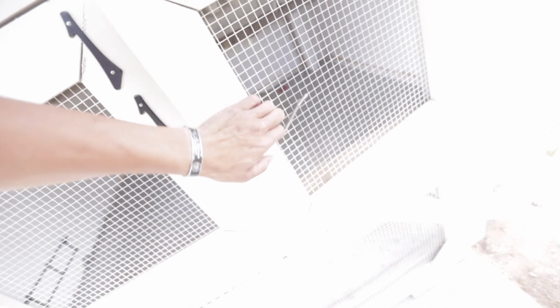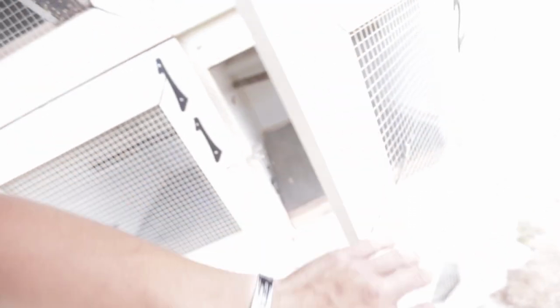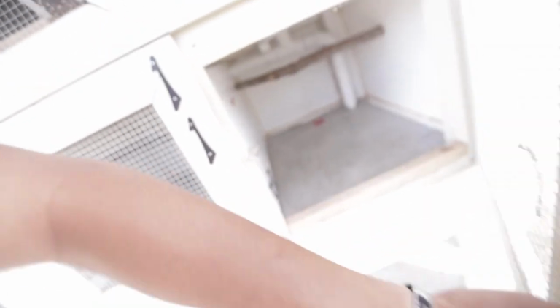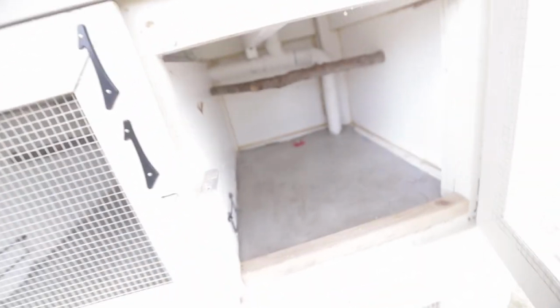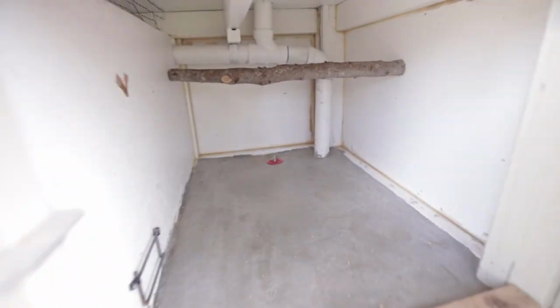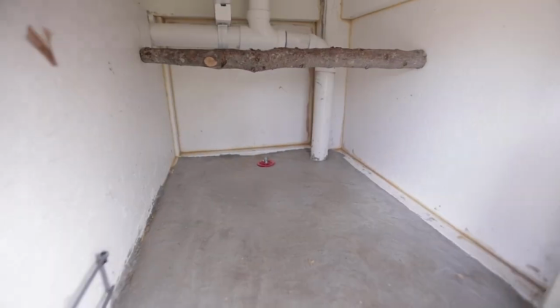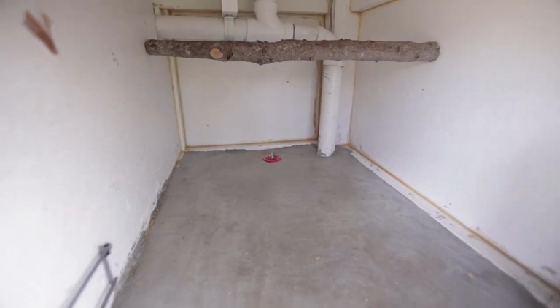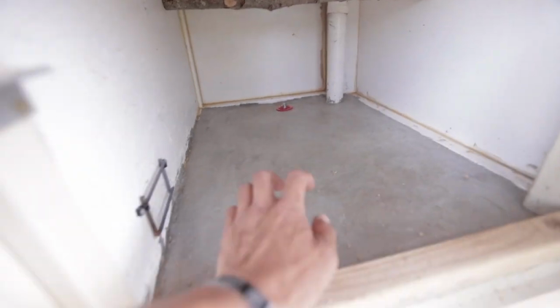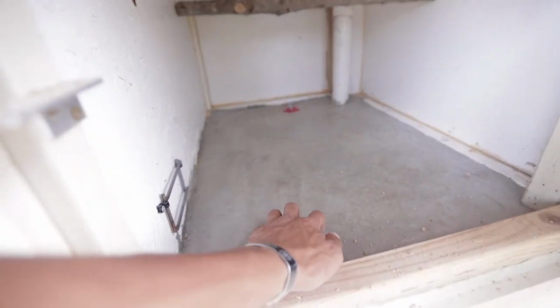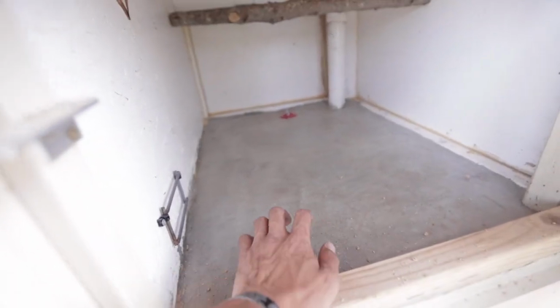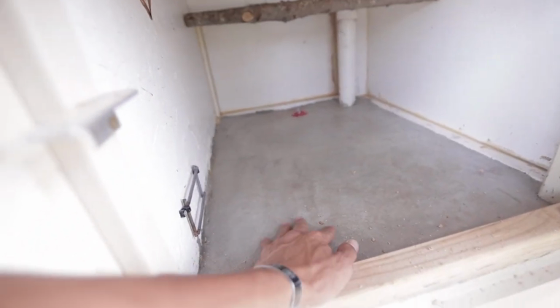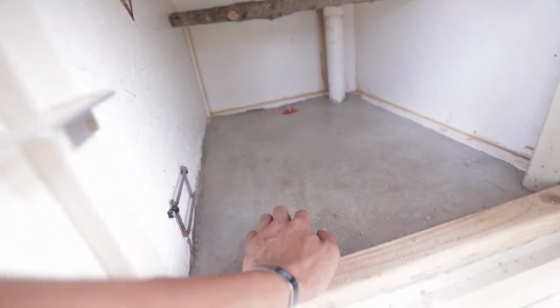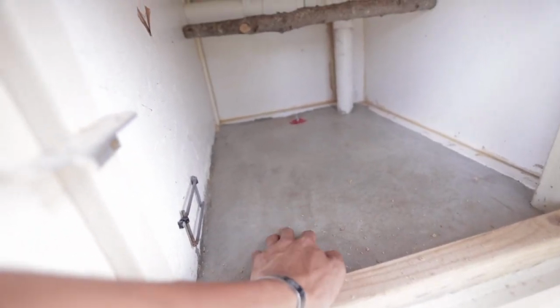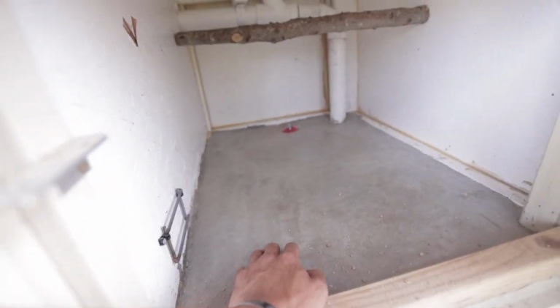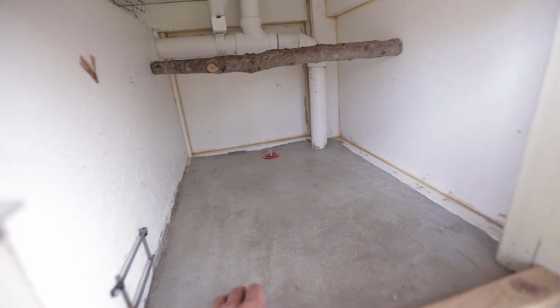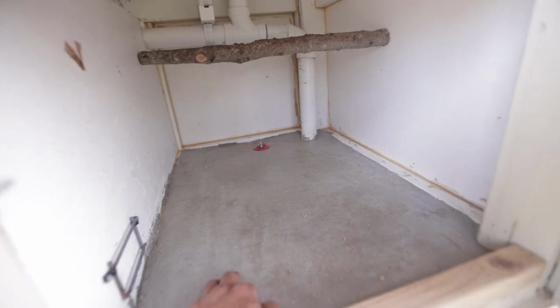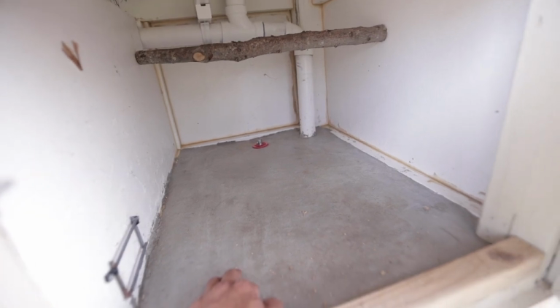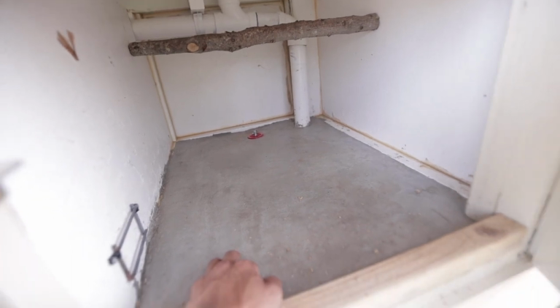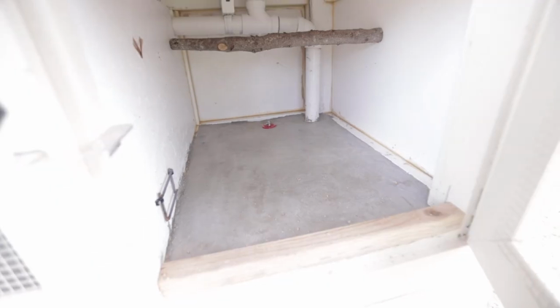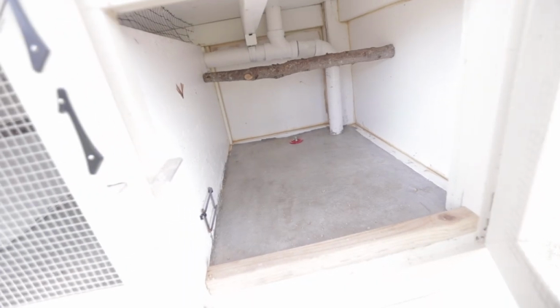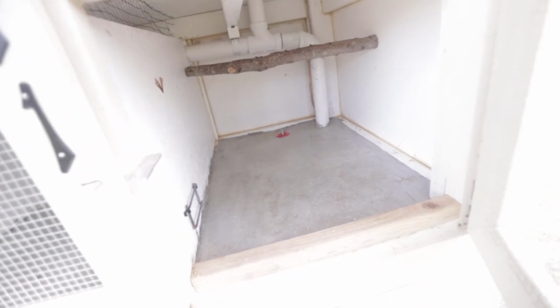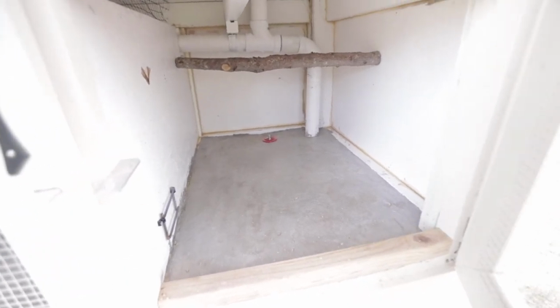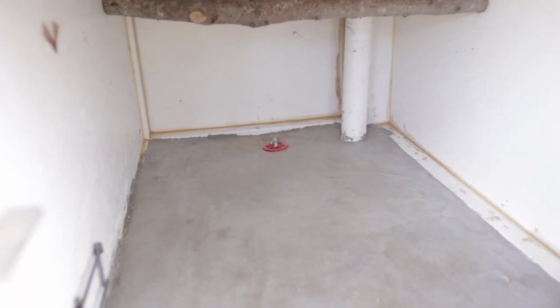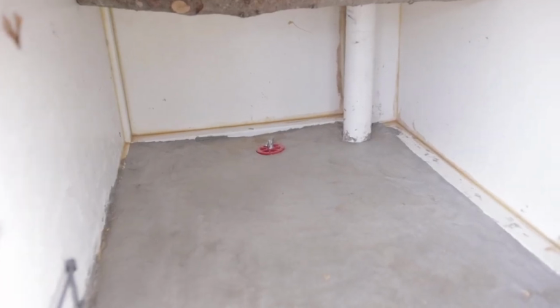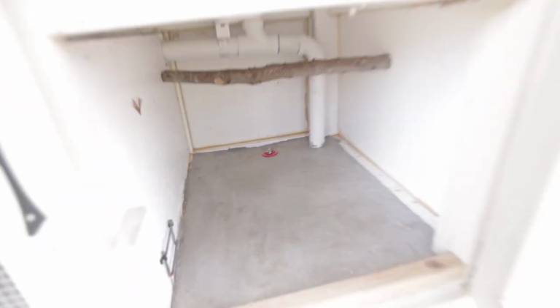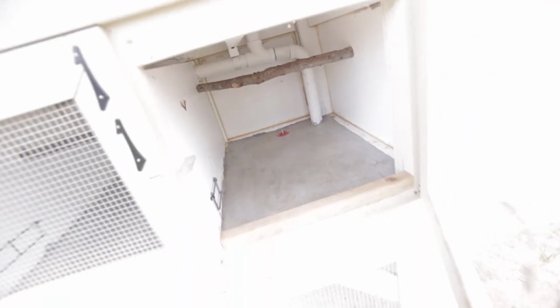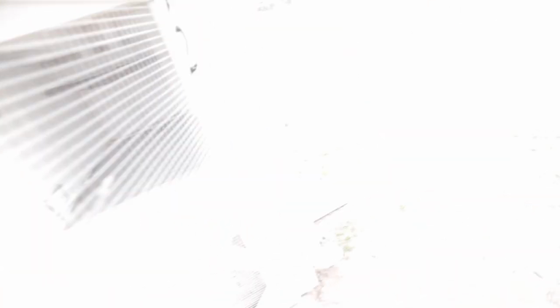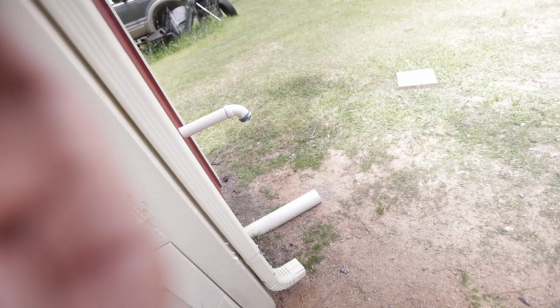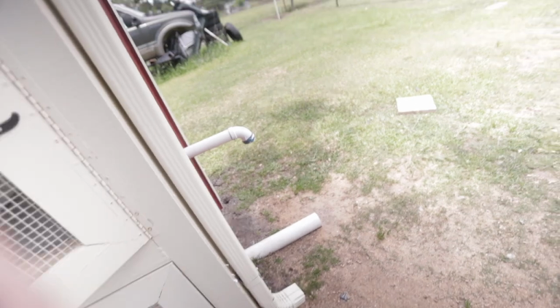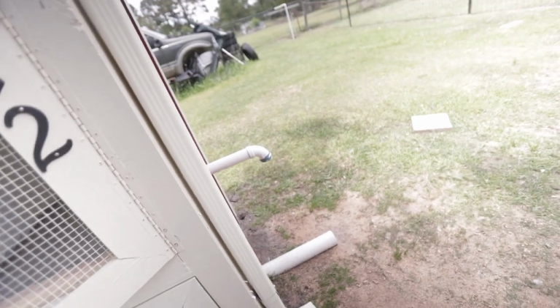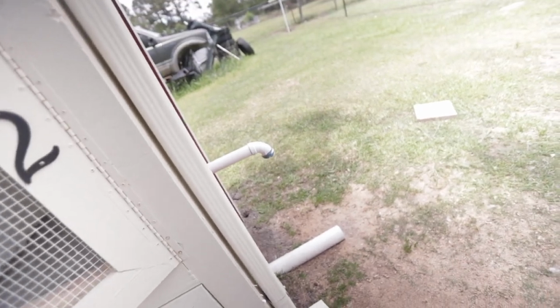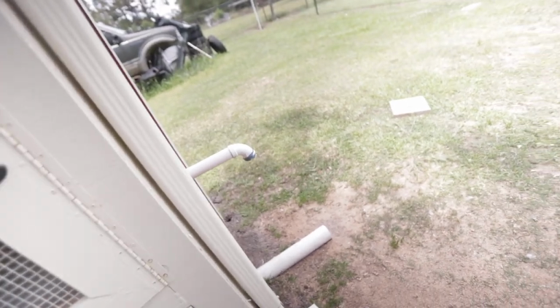In here he has like a little drainage system. The base is concrete, and then he fills it up with pine pellets — I believe they use those for horses and stuff. But yeah, it's a little drainage system and as you can see it comes out the side here.